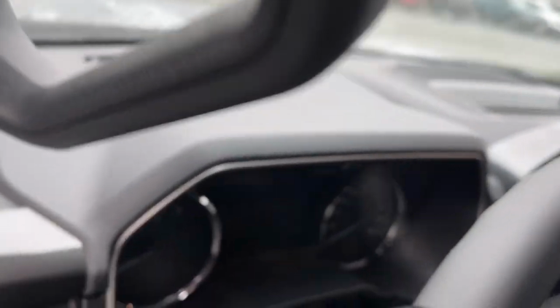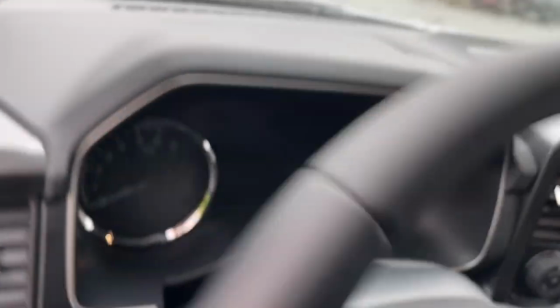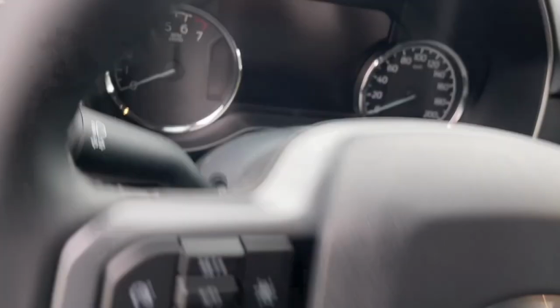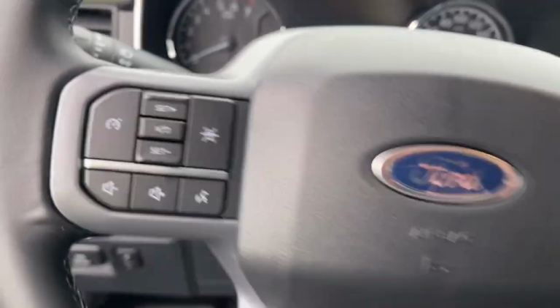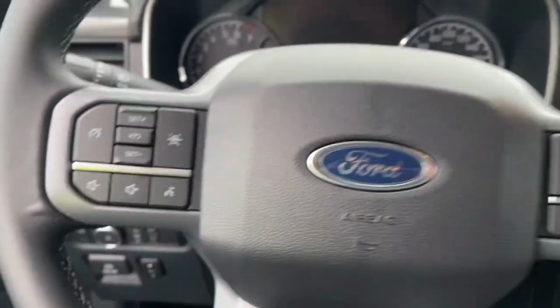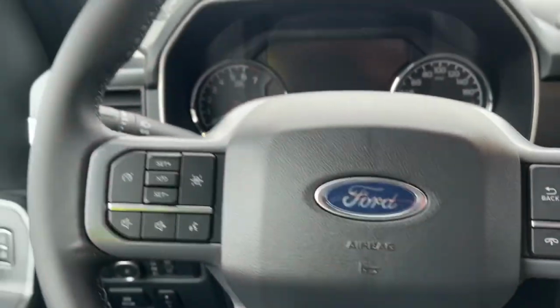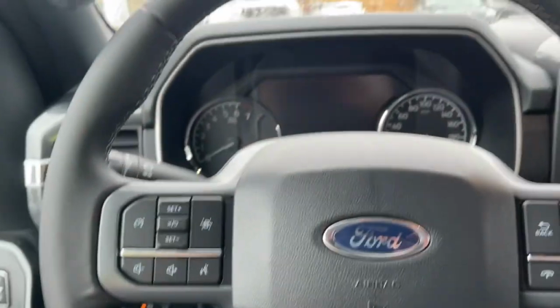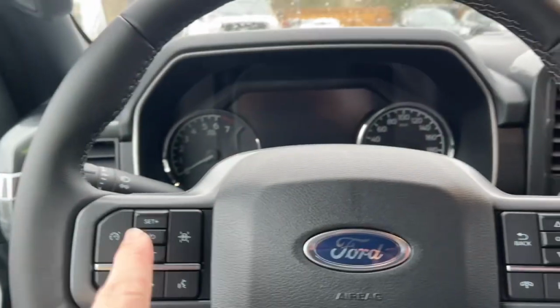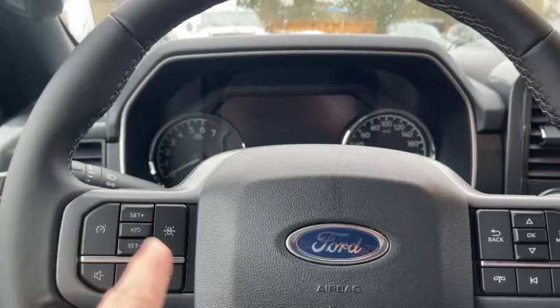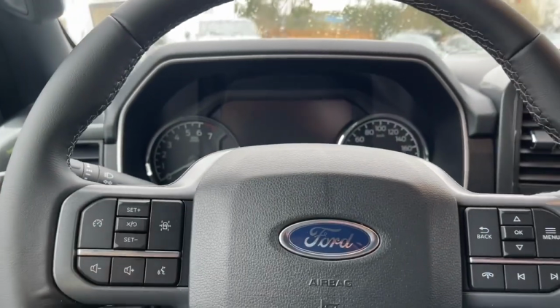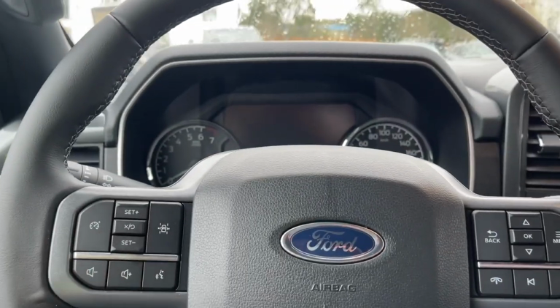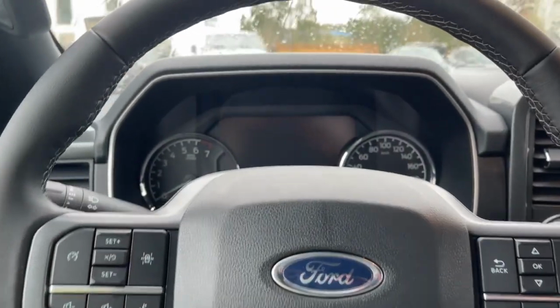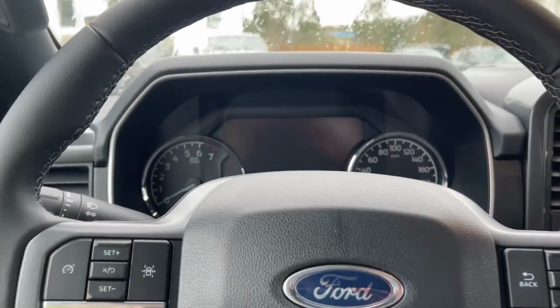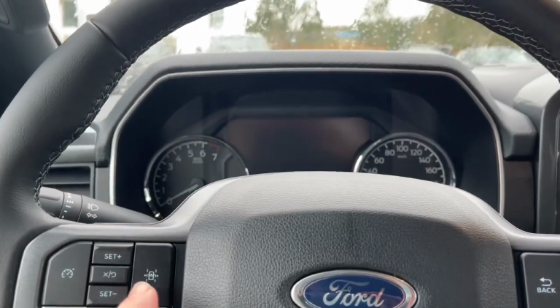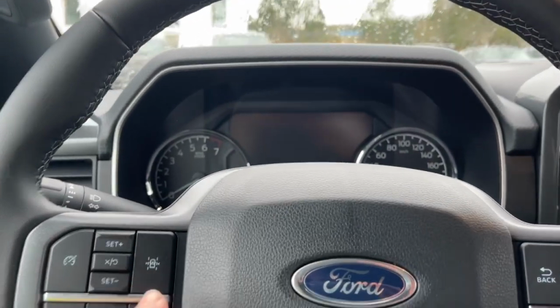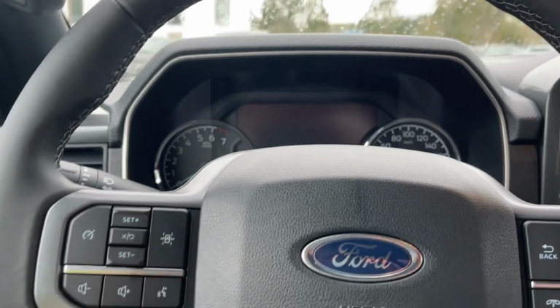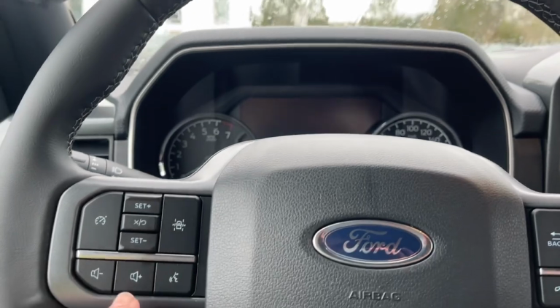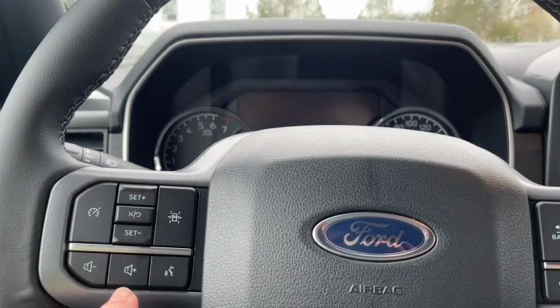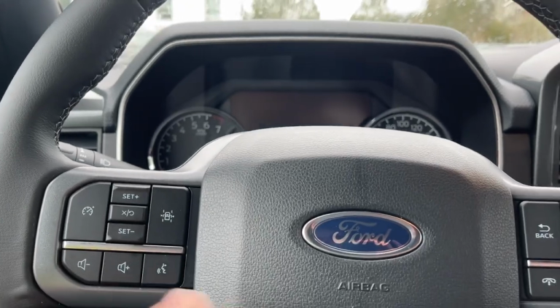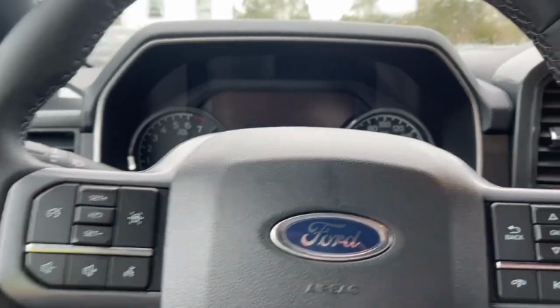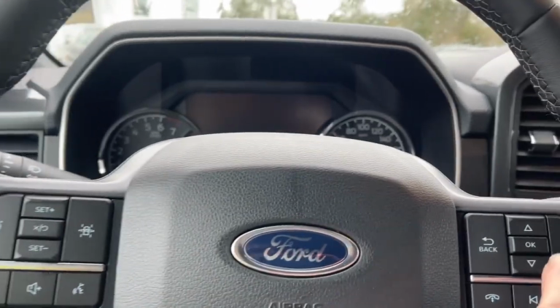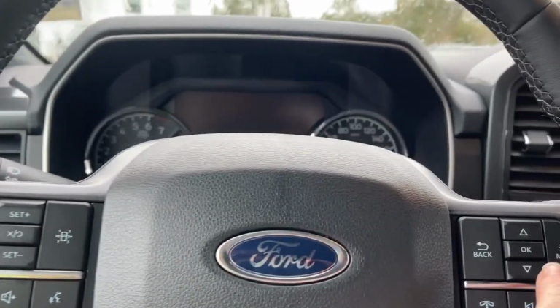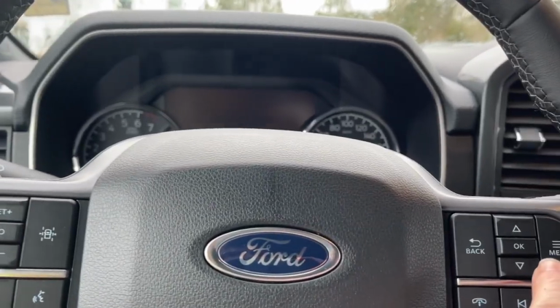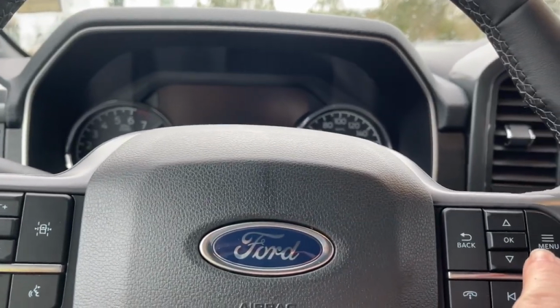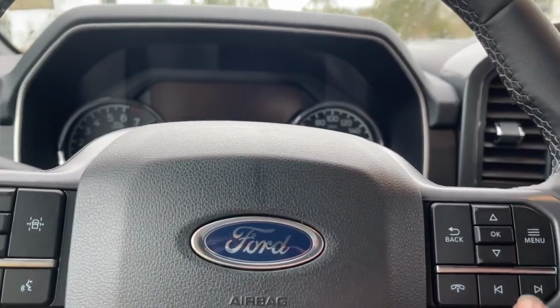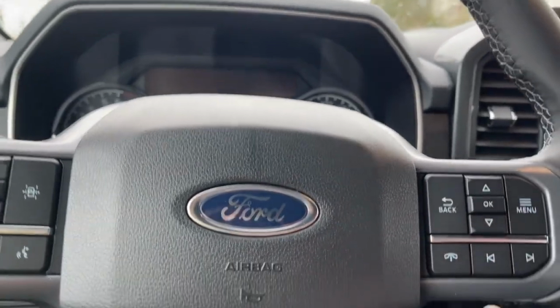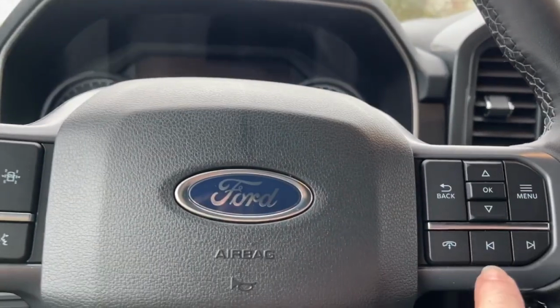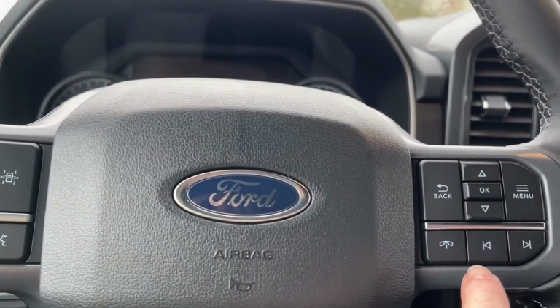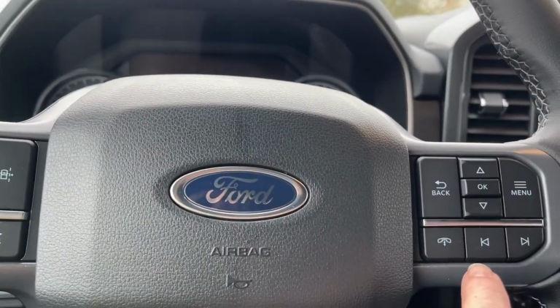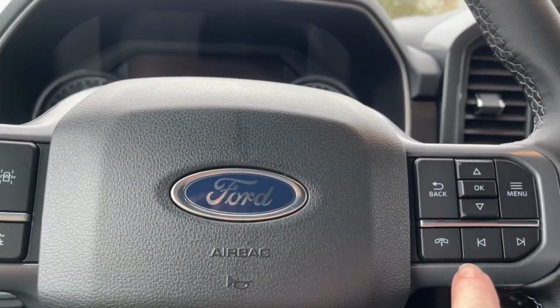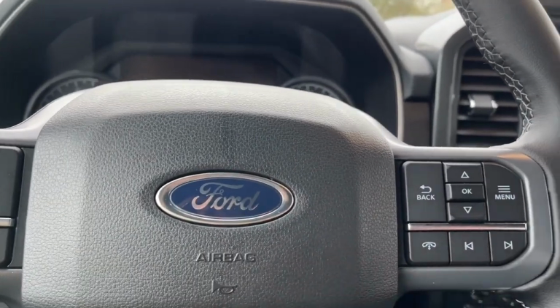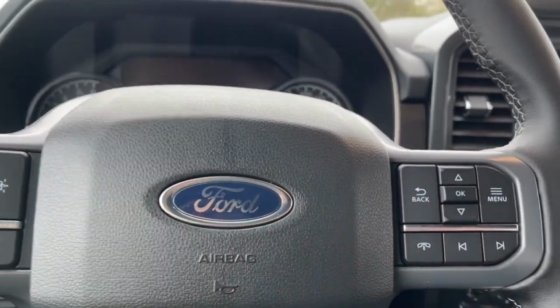On the face of the steering wheel you have your cruise control, lane keeping, volume, your menu for your dash, and hands-free dialing.